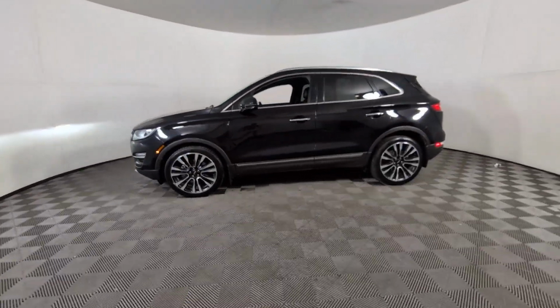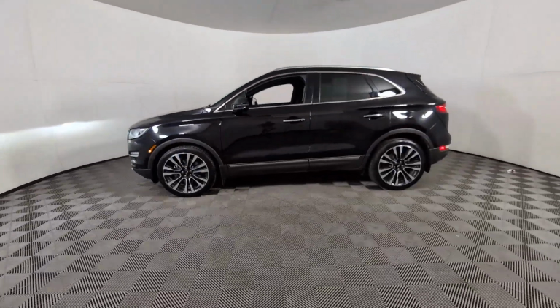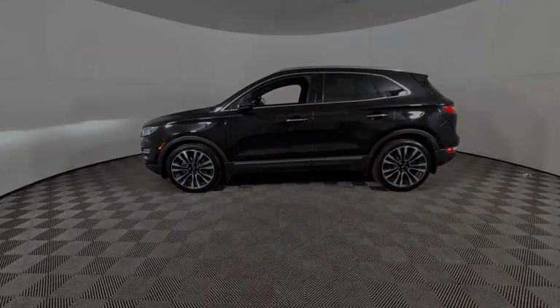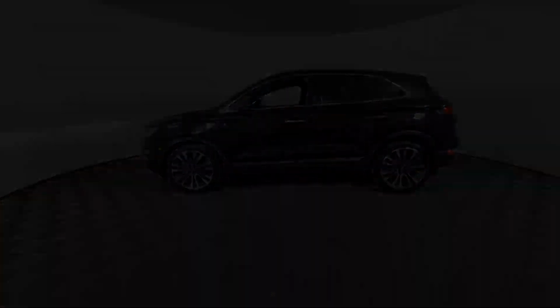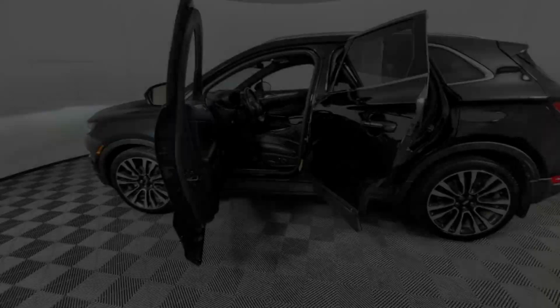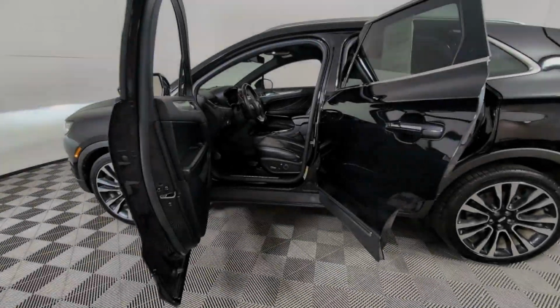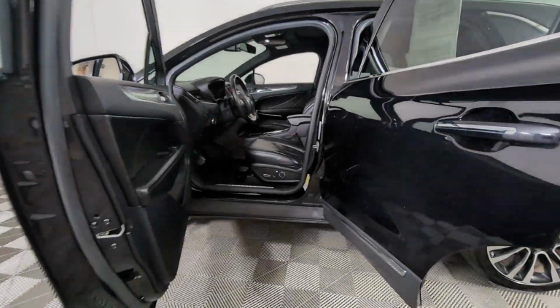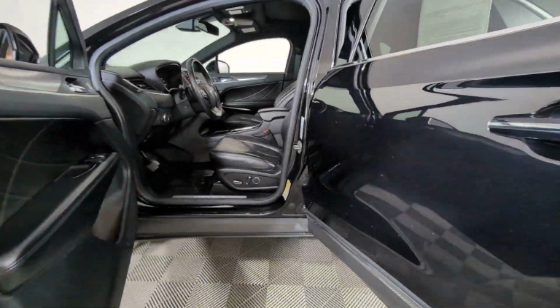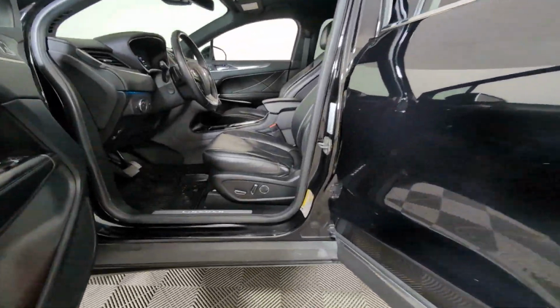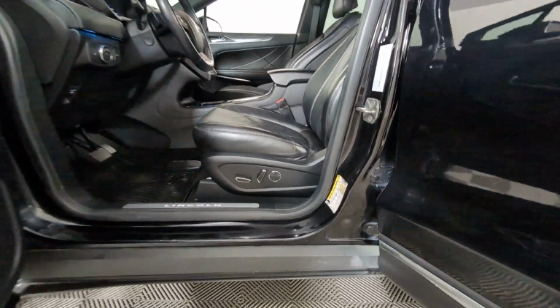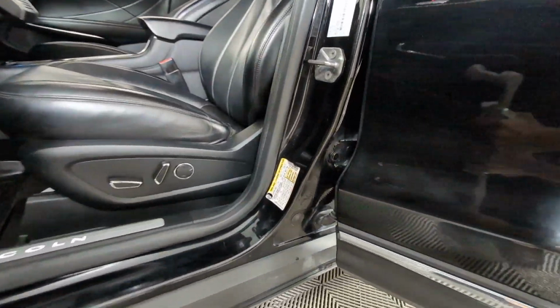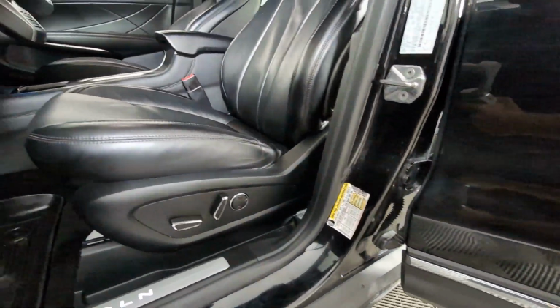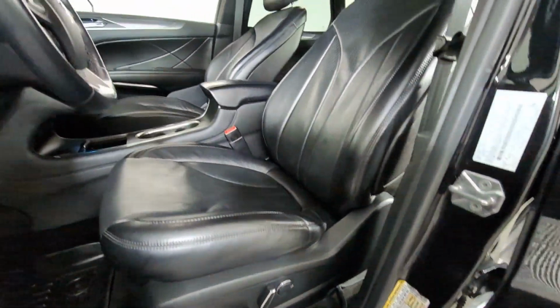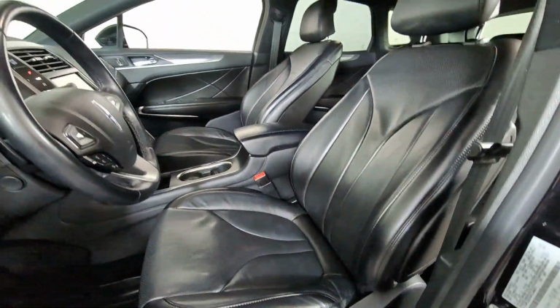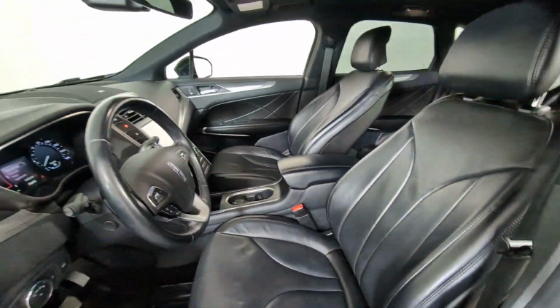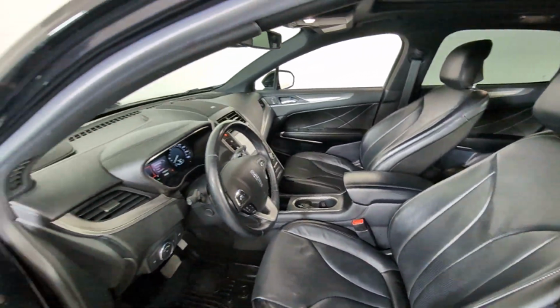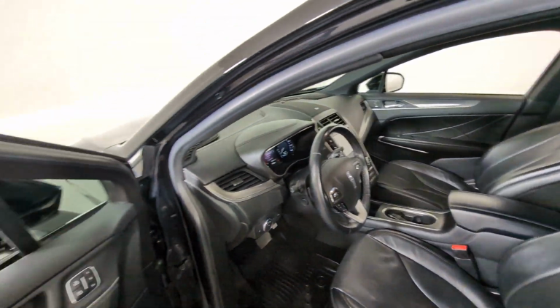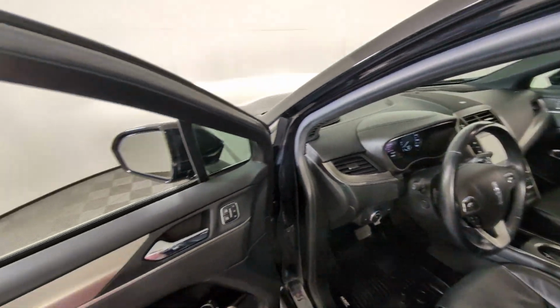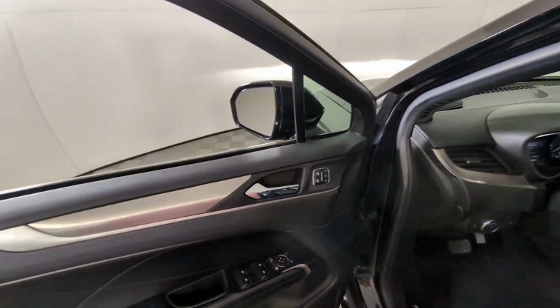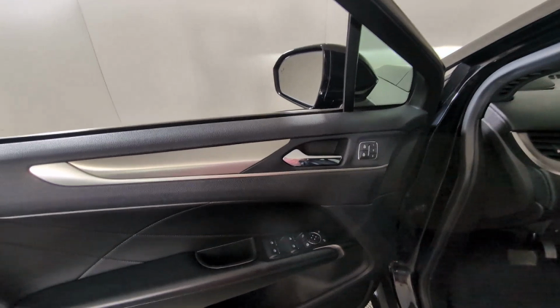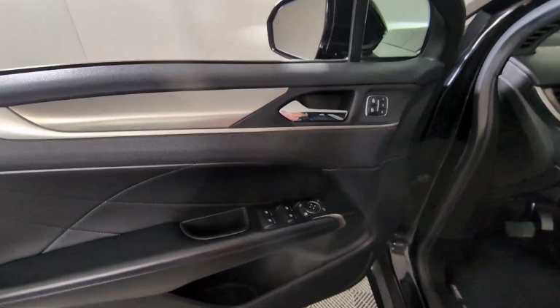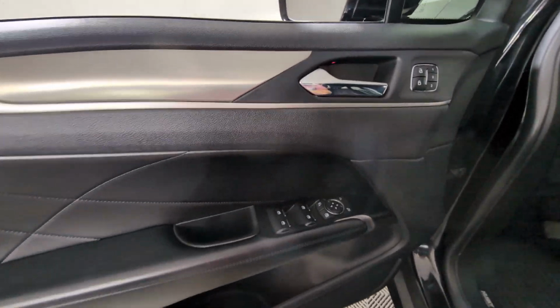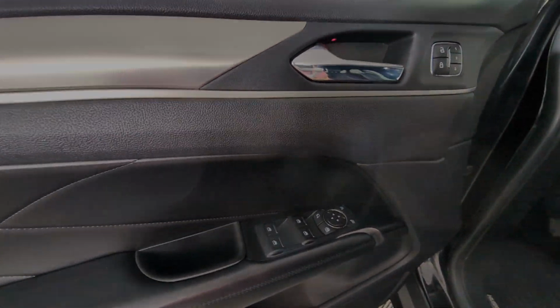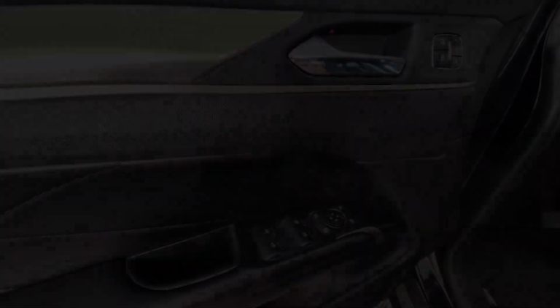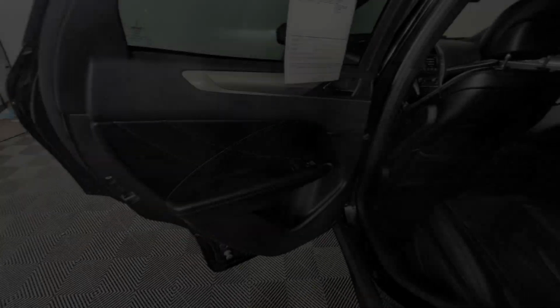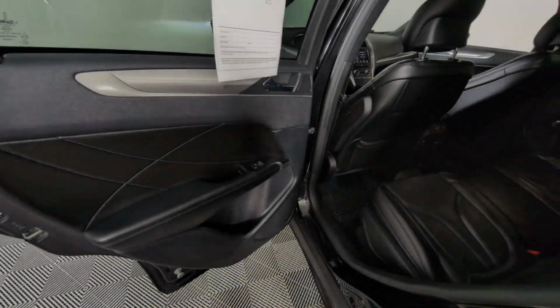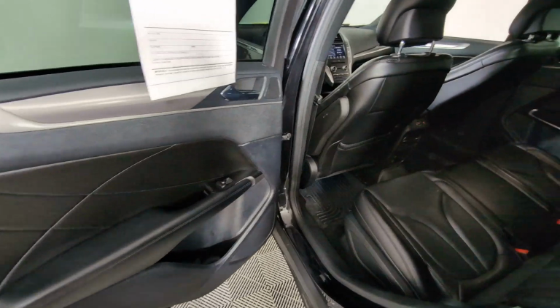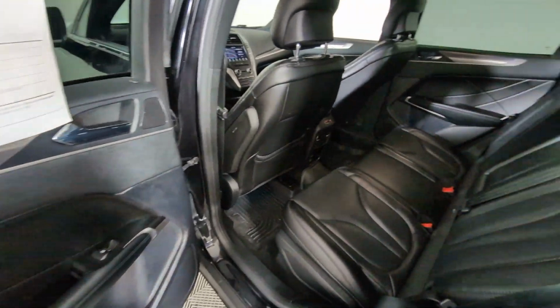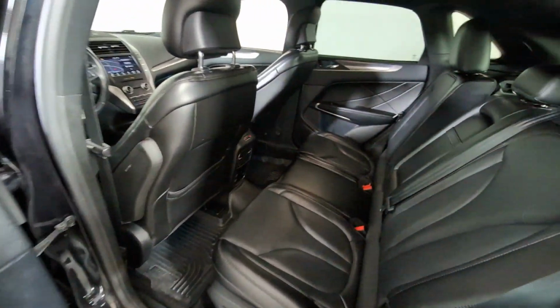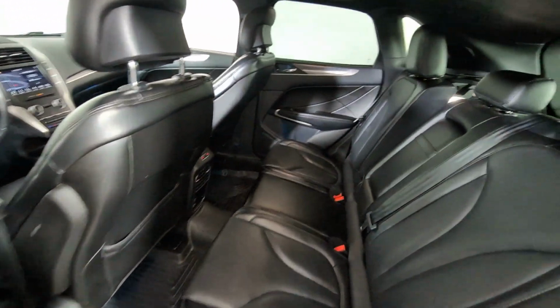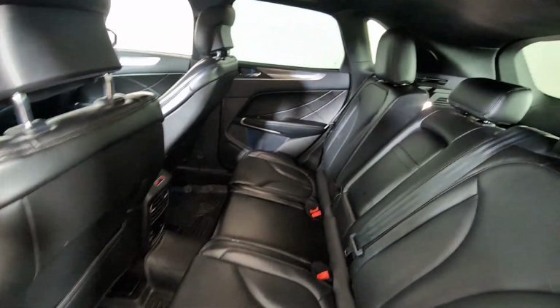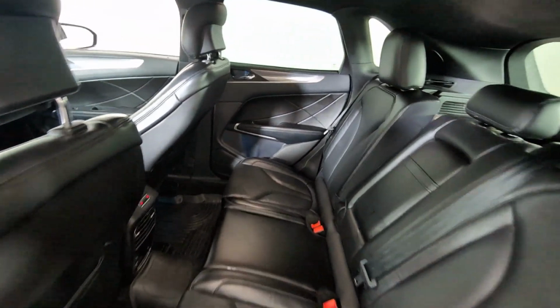Heated steering wheel, Apple CarPlay and/or Android Auto, Intelligent Auto On-Off High Beams, Pre-Collision System, Panoramic Roof, Navigation System, All-Wheel Drive, Sun Moon Roof, Keyless Entry, Hands-Free Lift Gate.